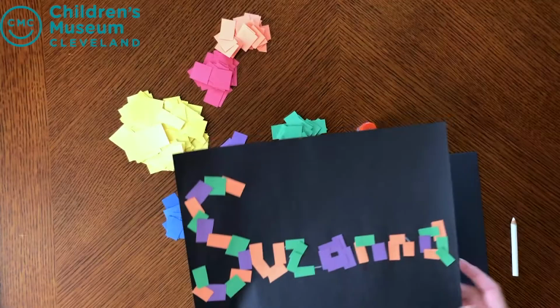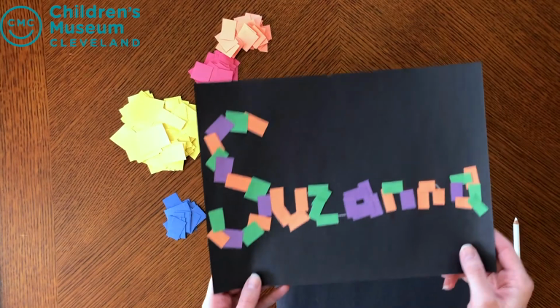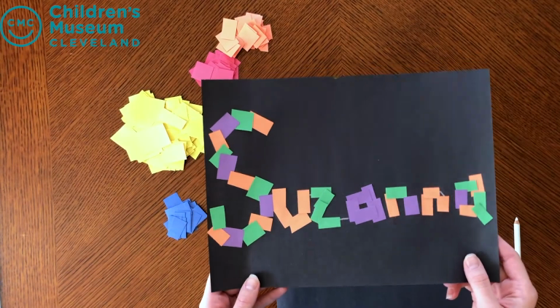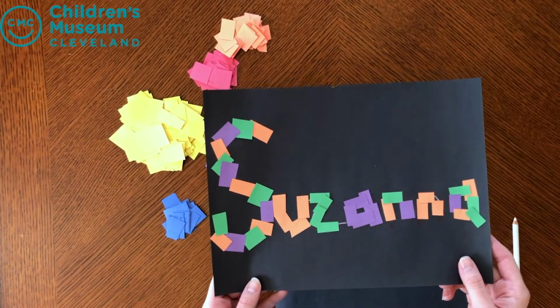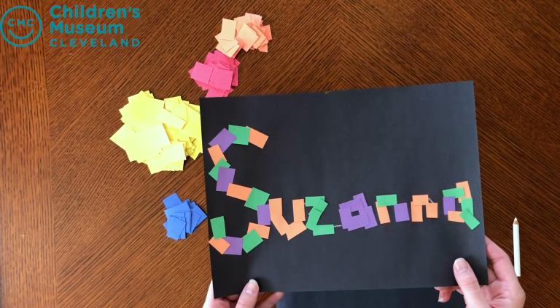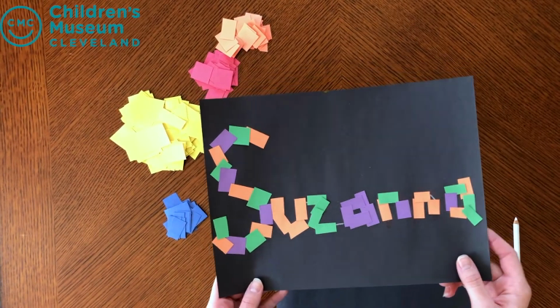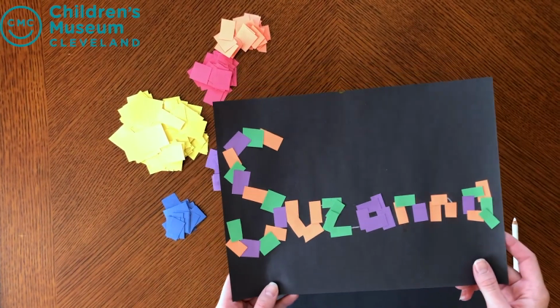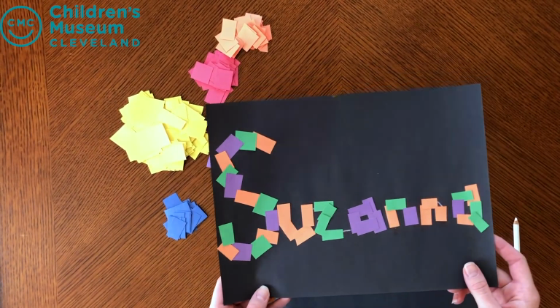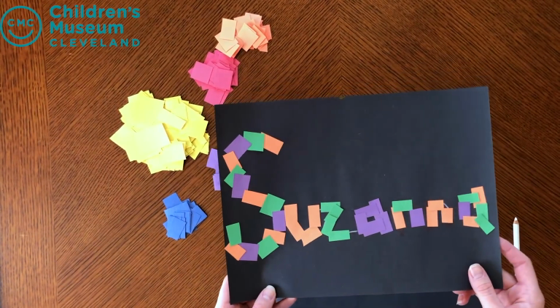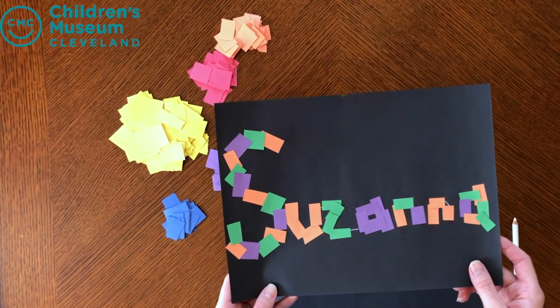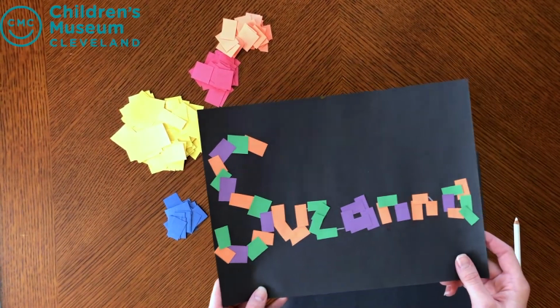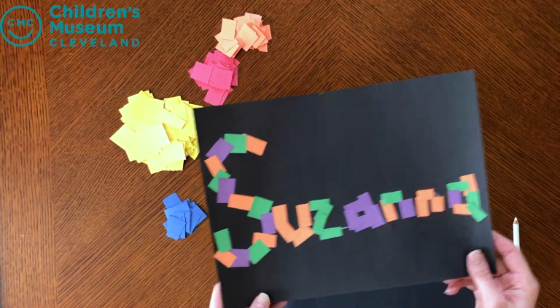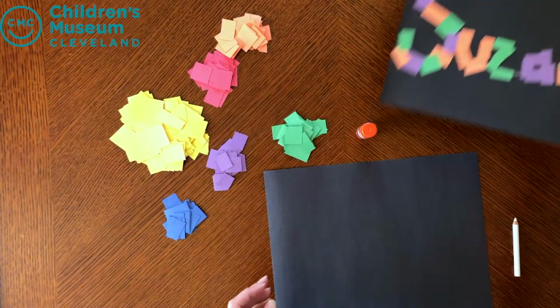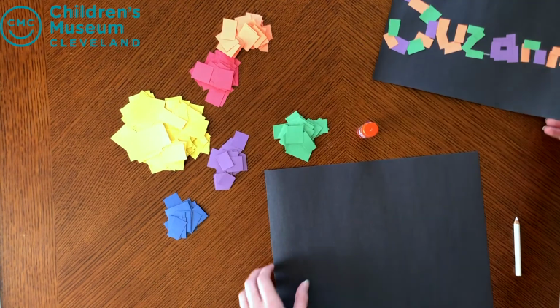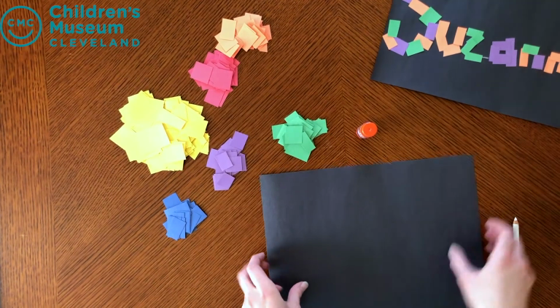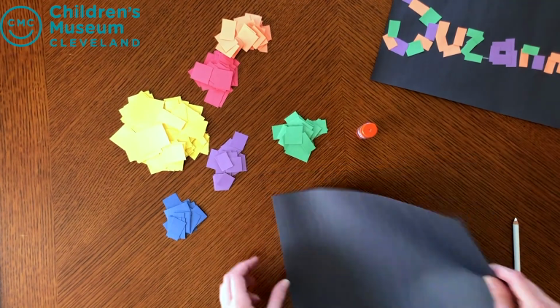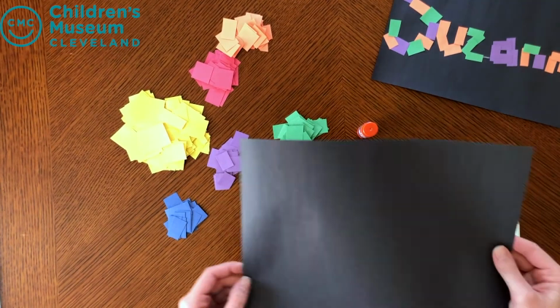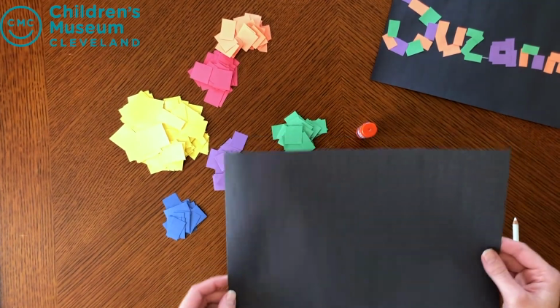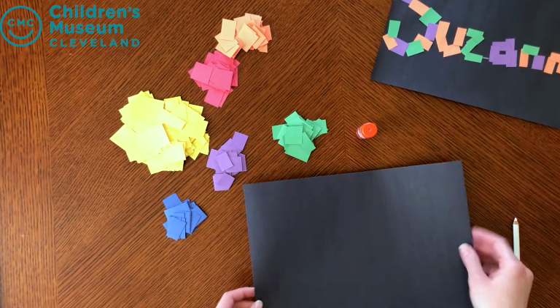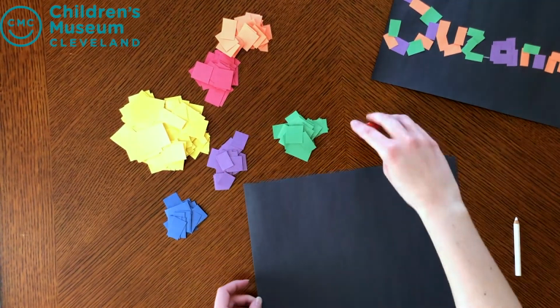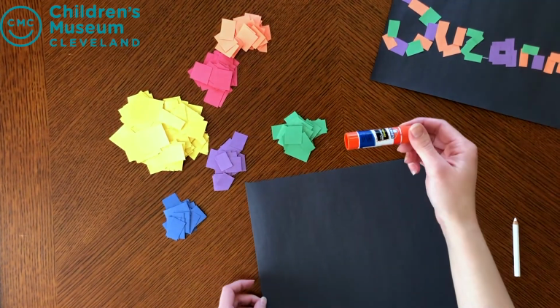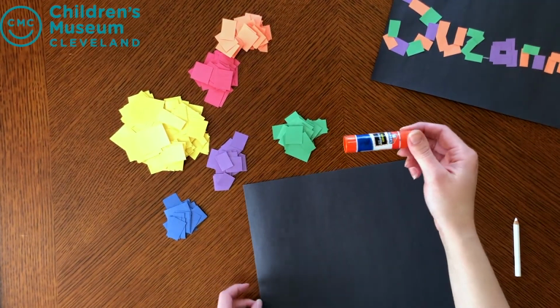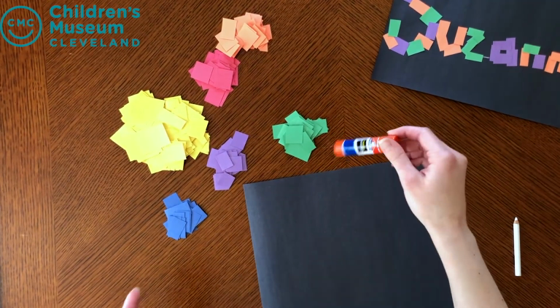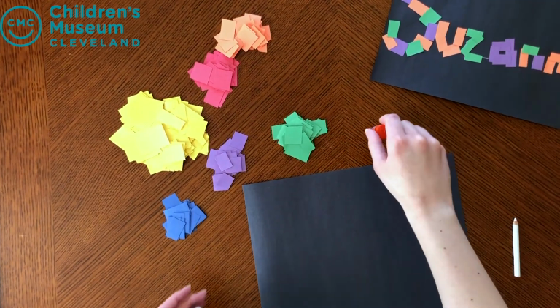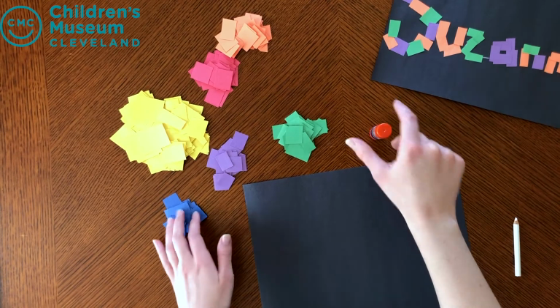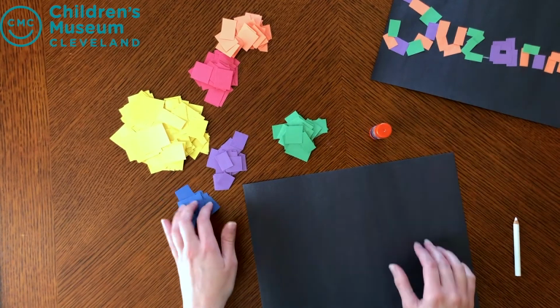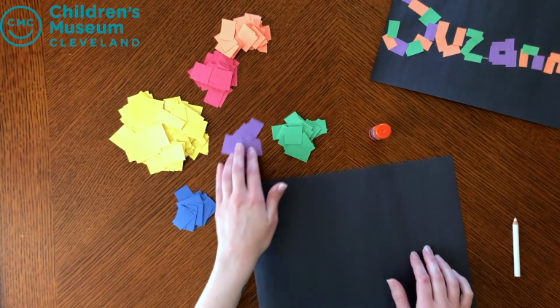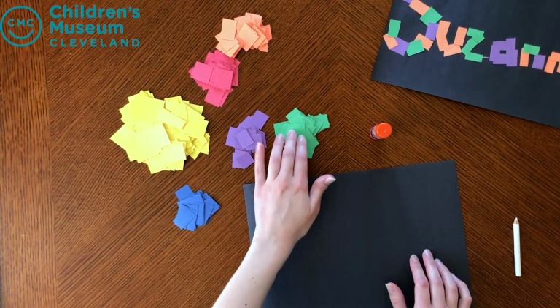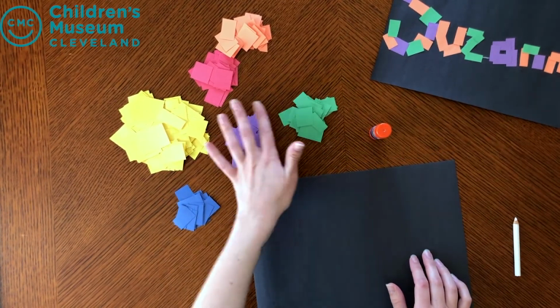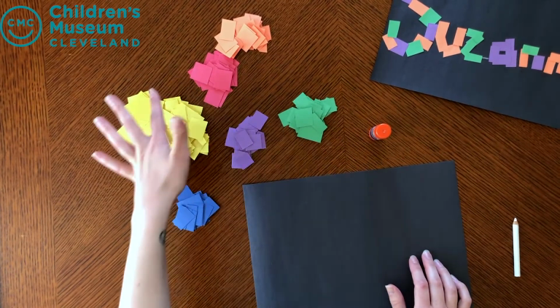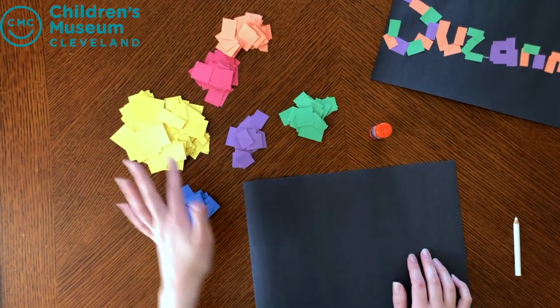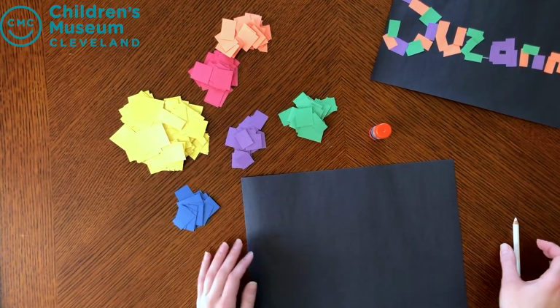We're going to be making name mosaics — super fun and super easy. What you're going to need is a black piece of paper, a glue stick or glue bottle, and then pre-cut out colors for your child.